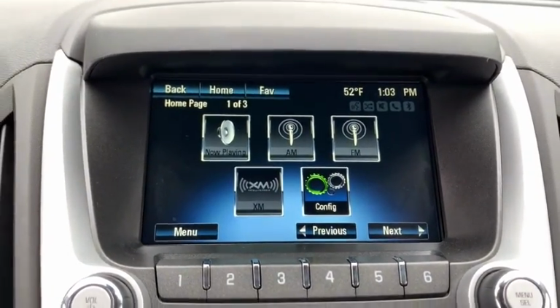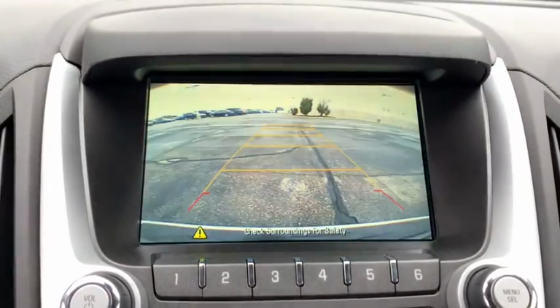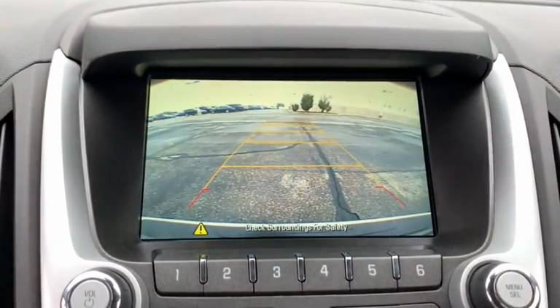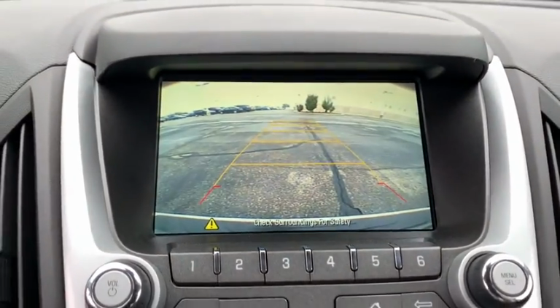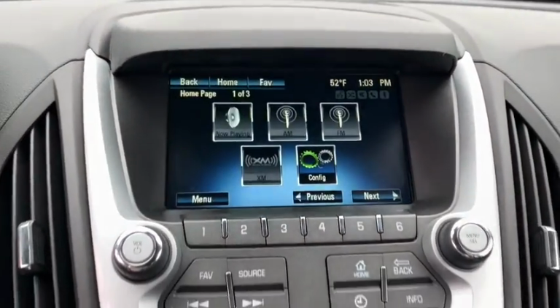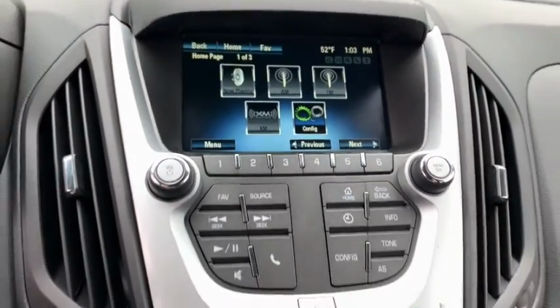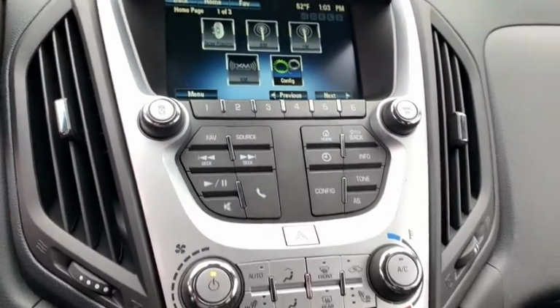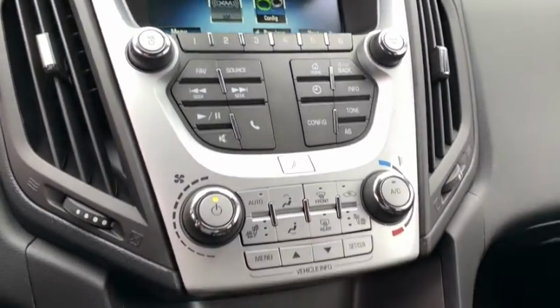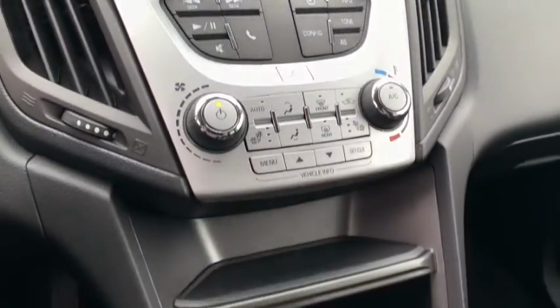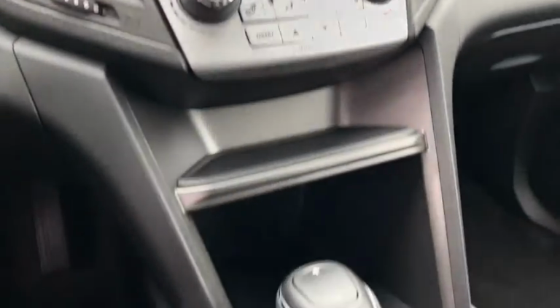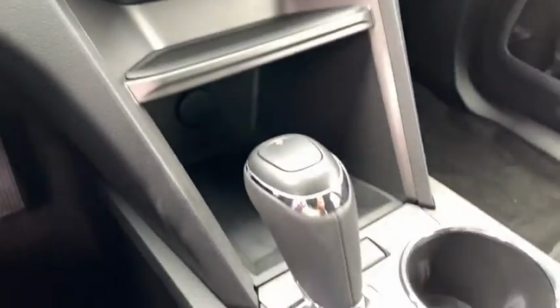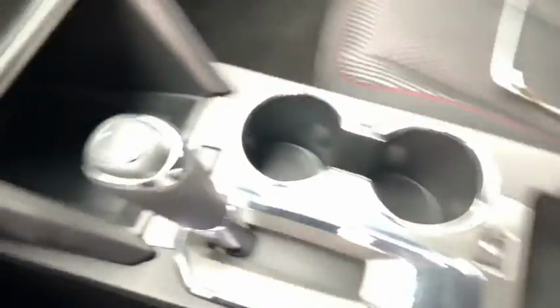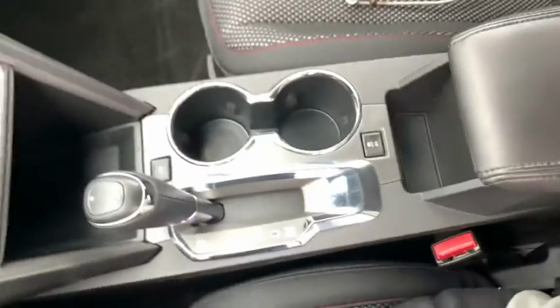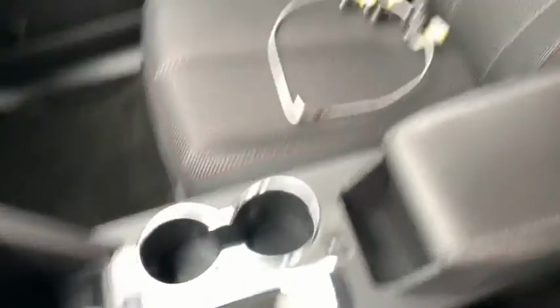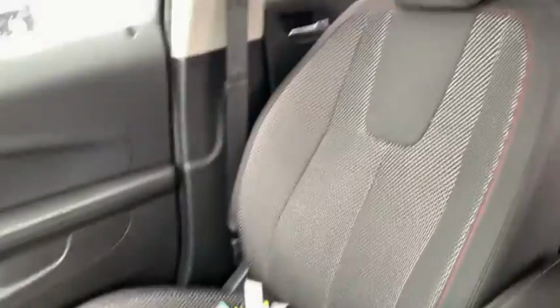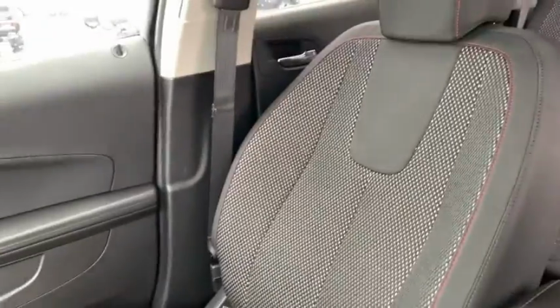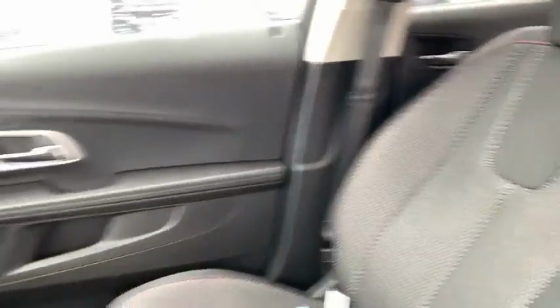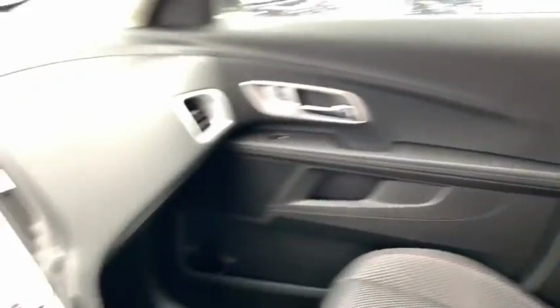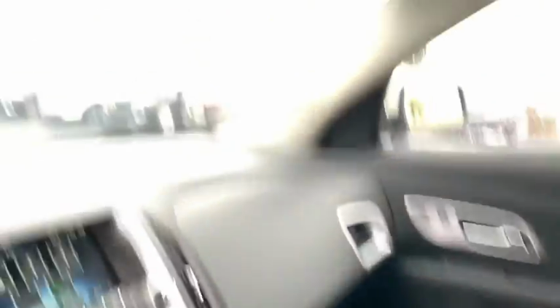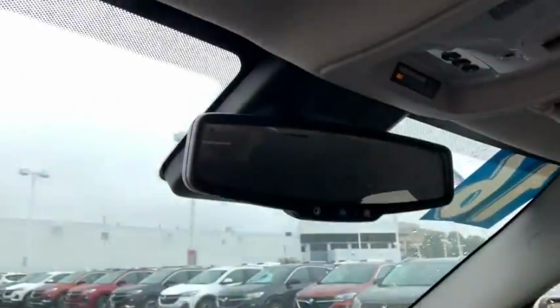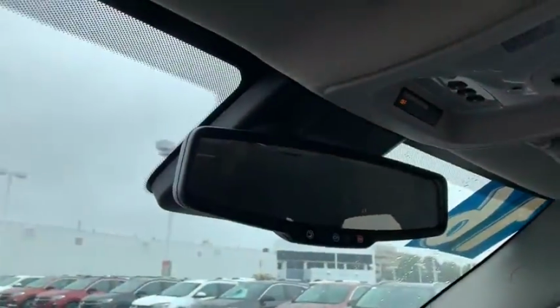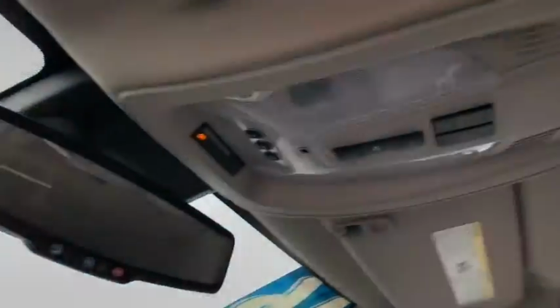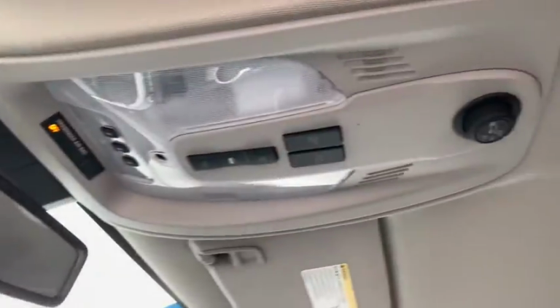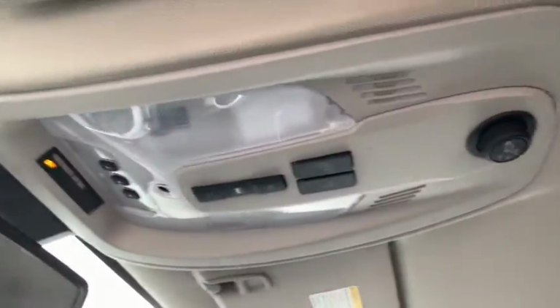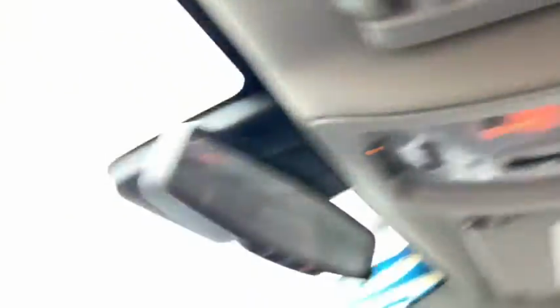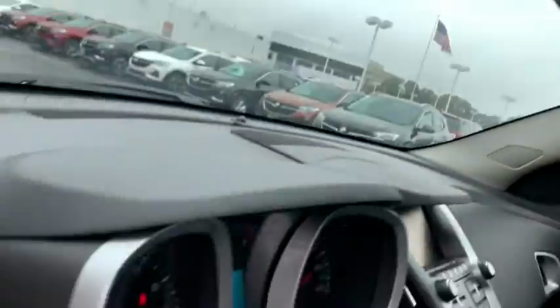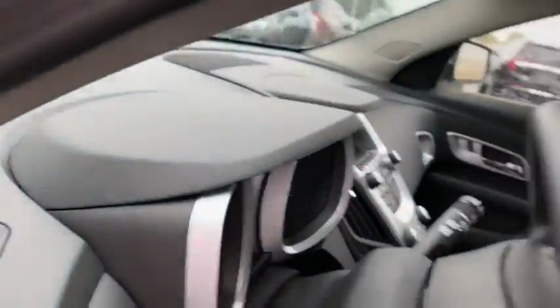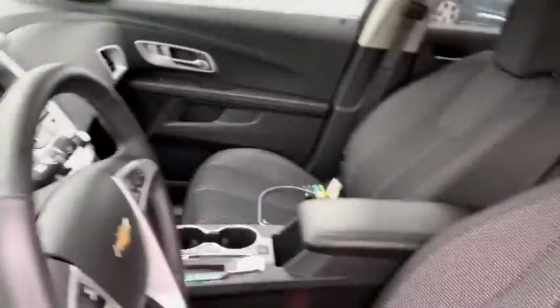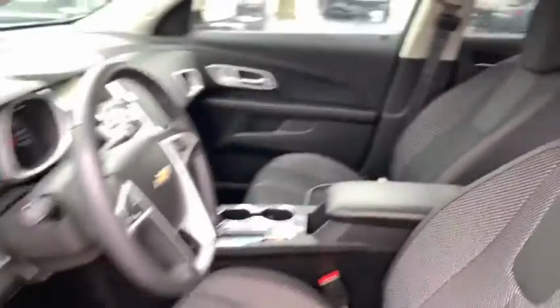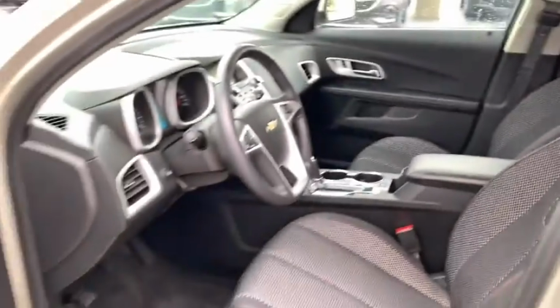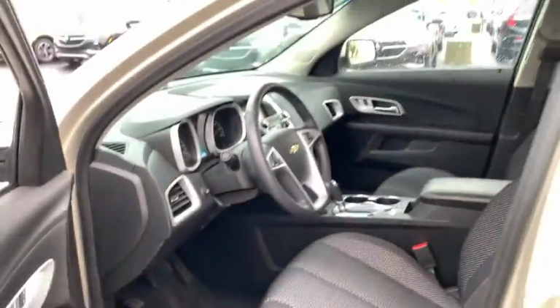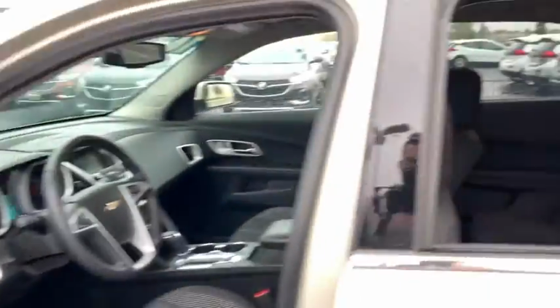Power windows, rear window defroster, compass, security system, brake assist, panic alarm, tachometer, remote keyless entry, Sirius satellite radio, power driver's seat, rear window wiper.